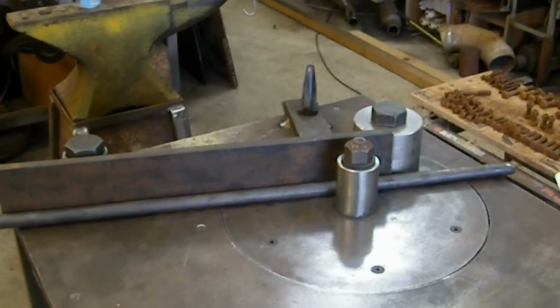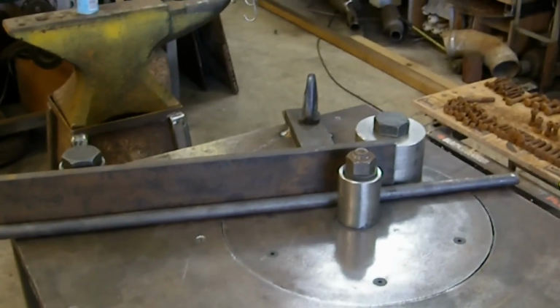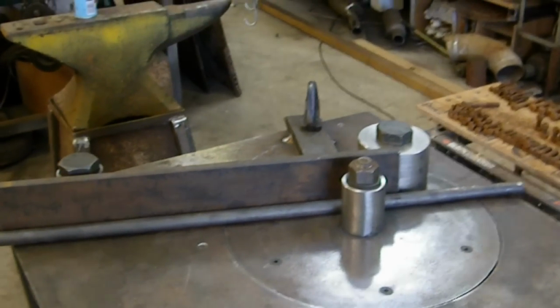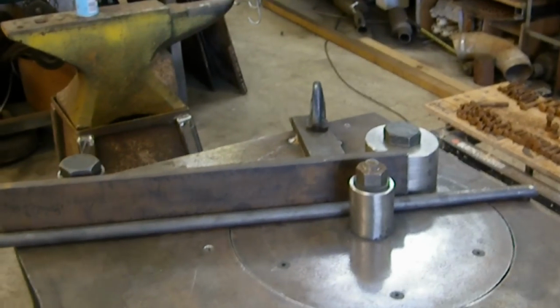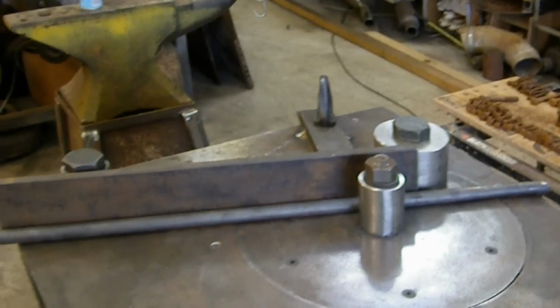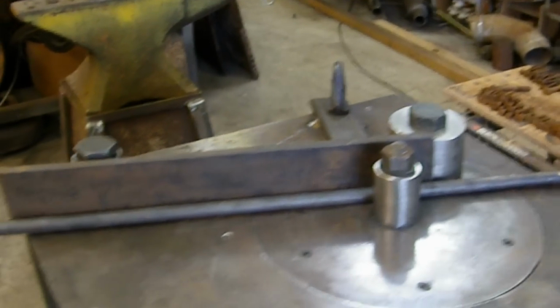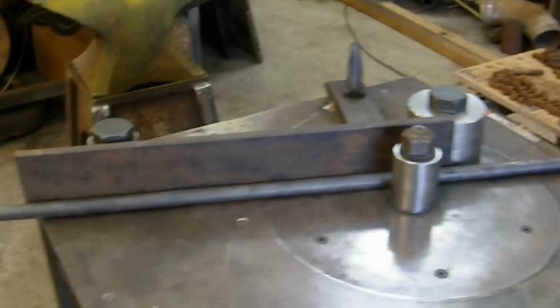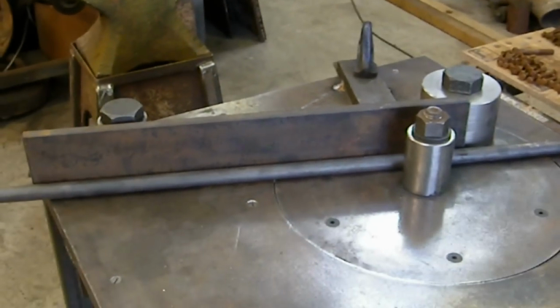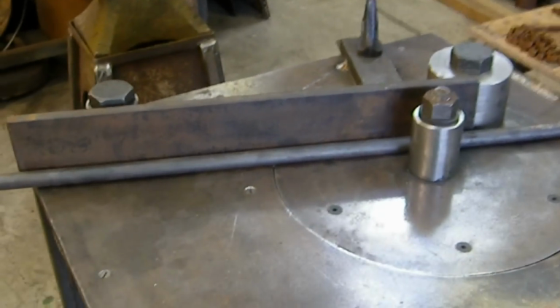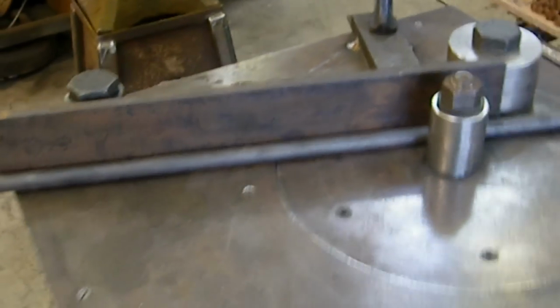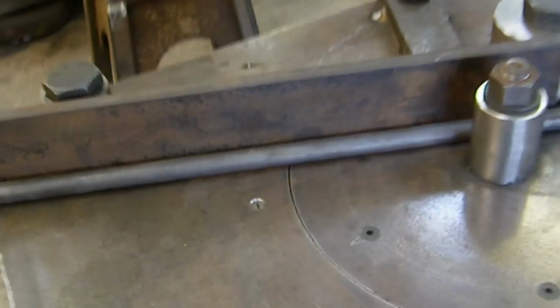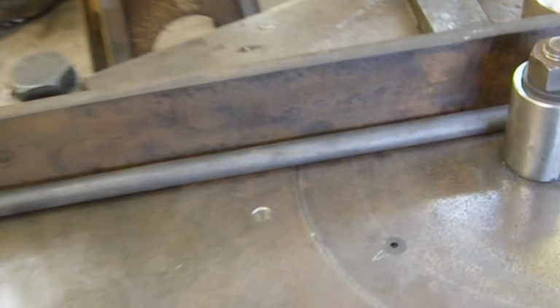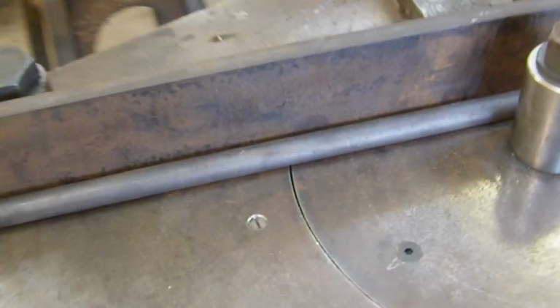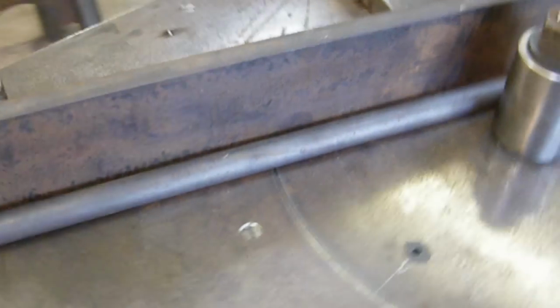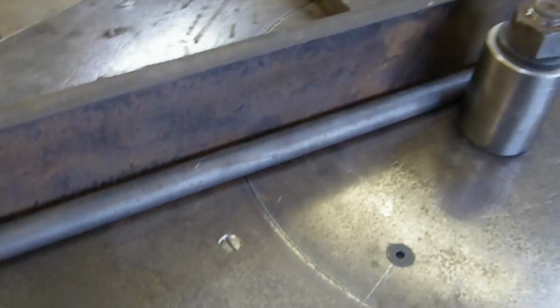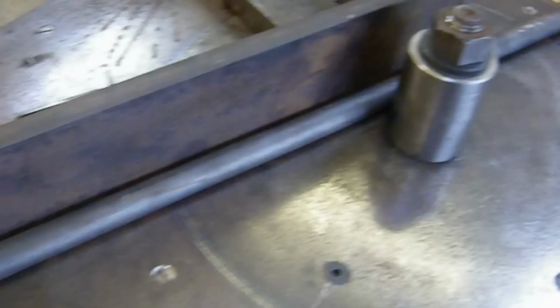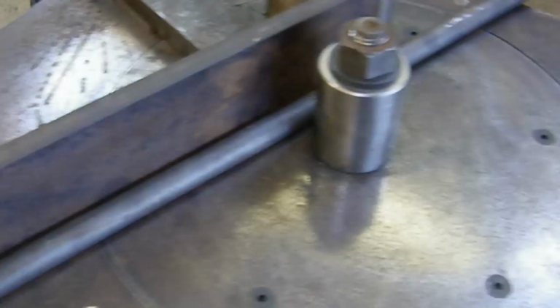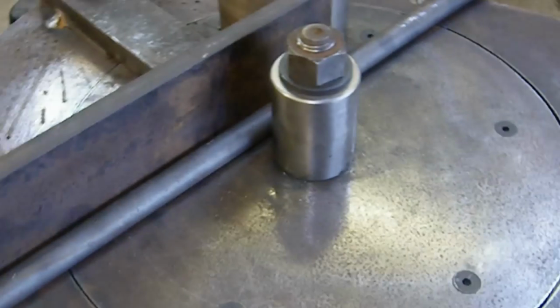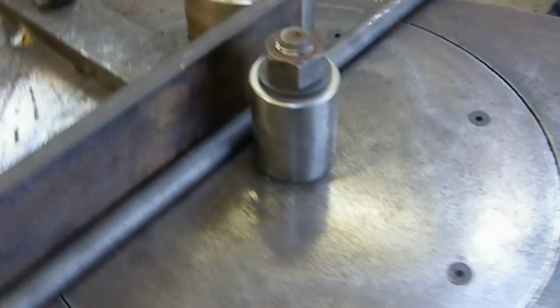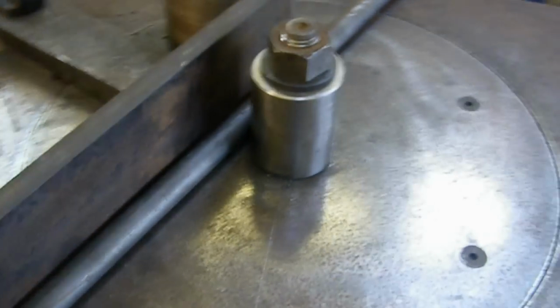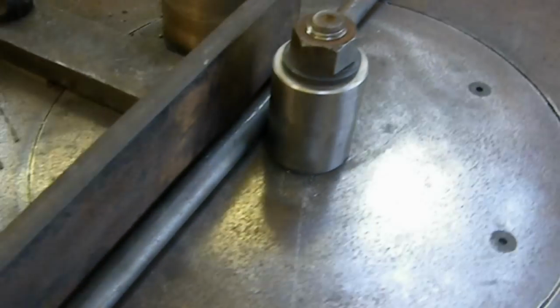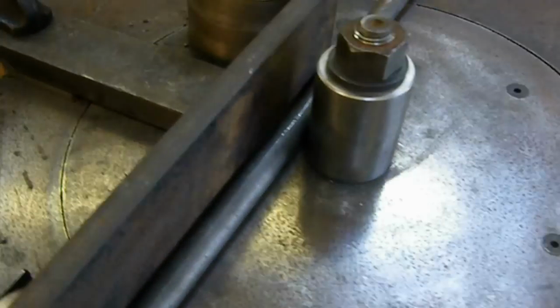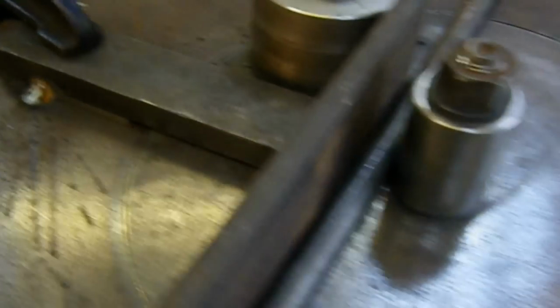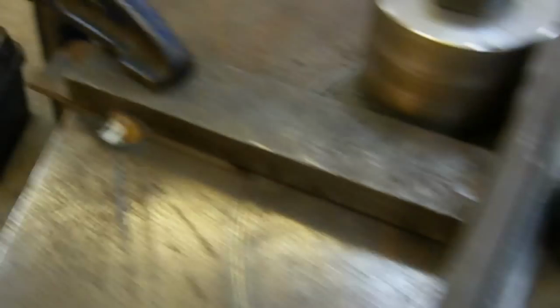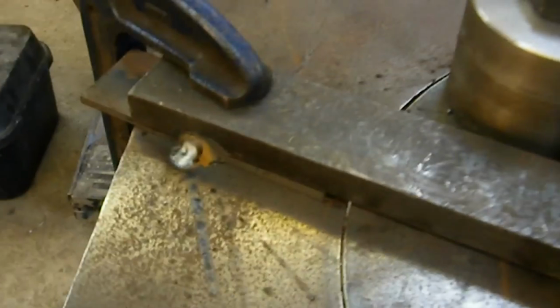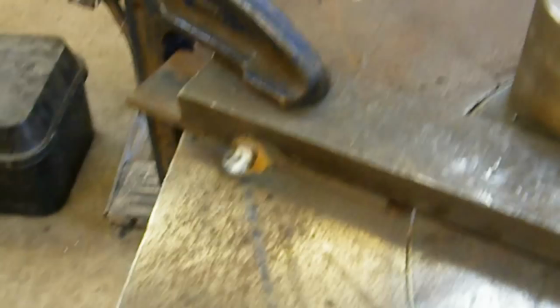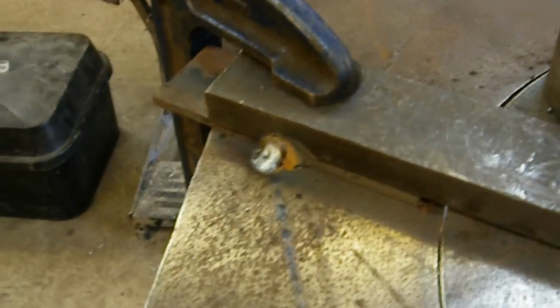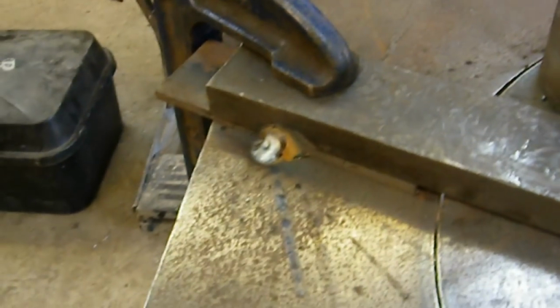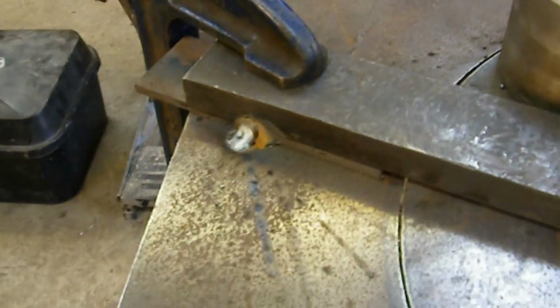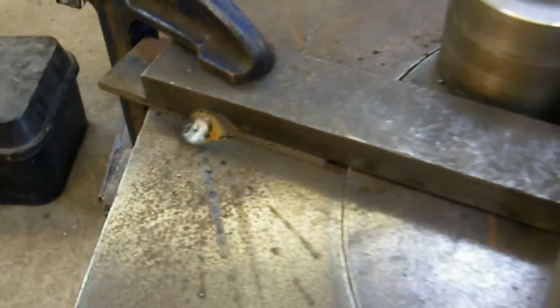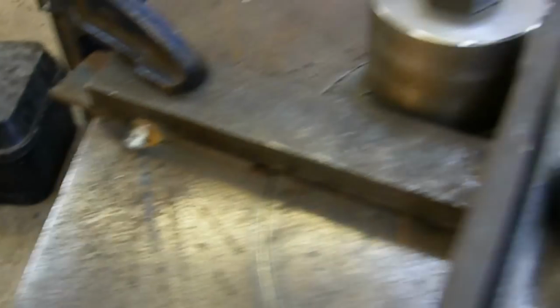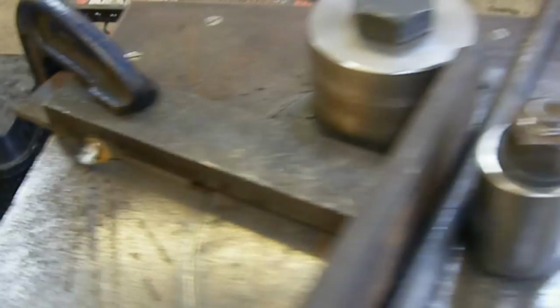The first bend of a piece of 20mm mild steel rod. It's not quite finished yet. We've had to weld the fence on at the back.